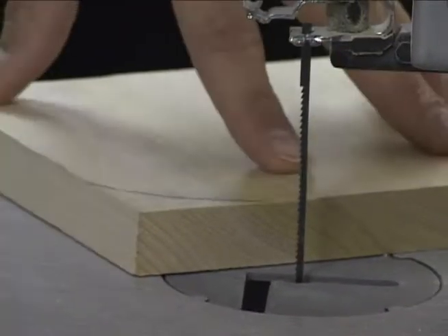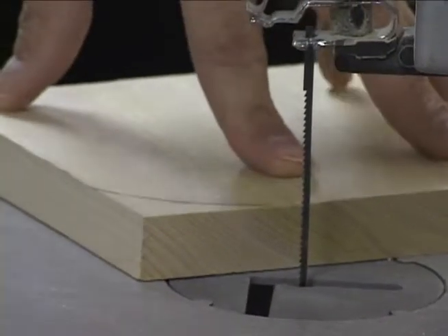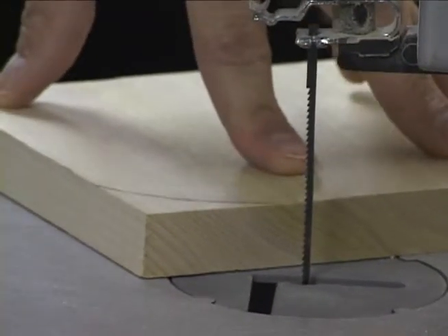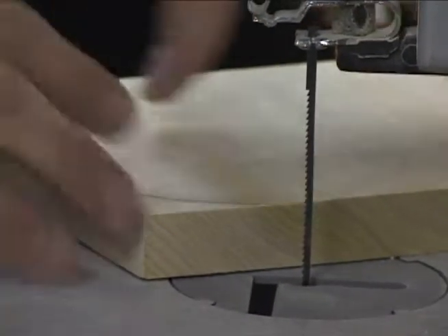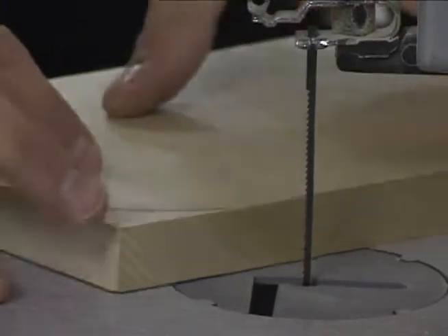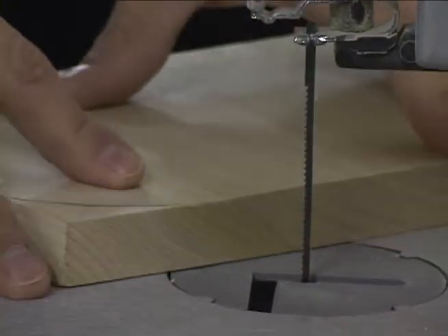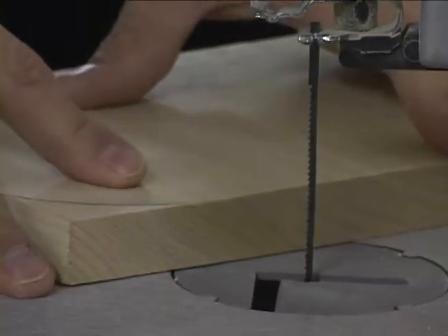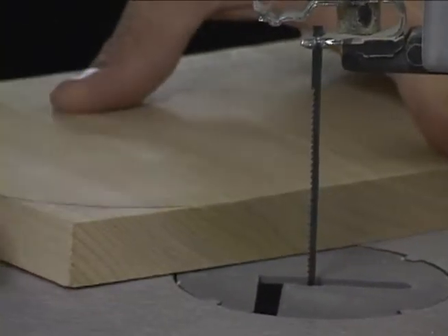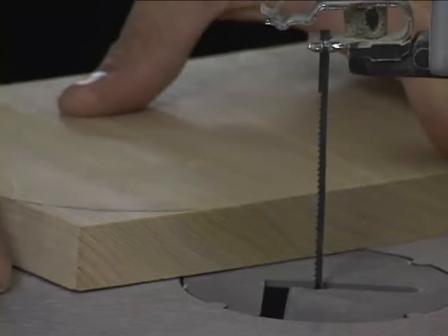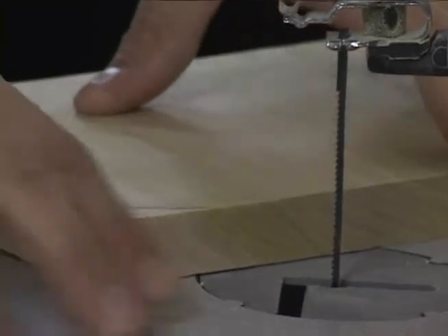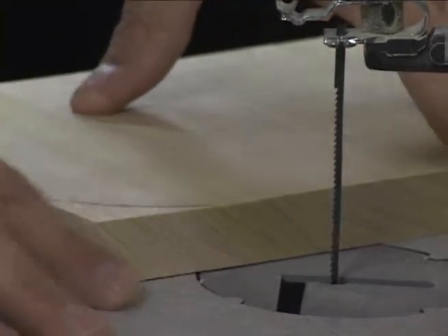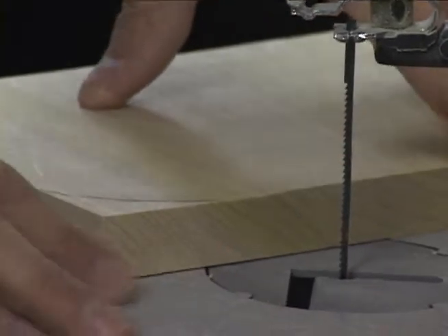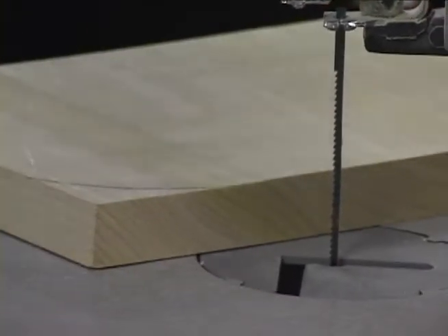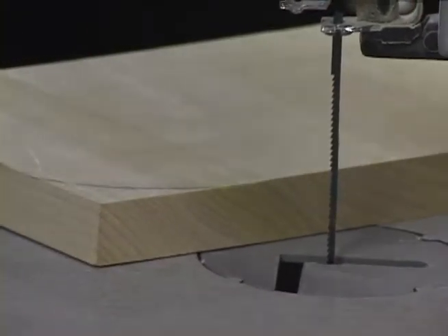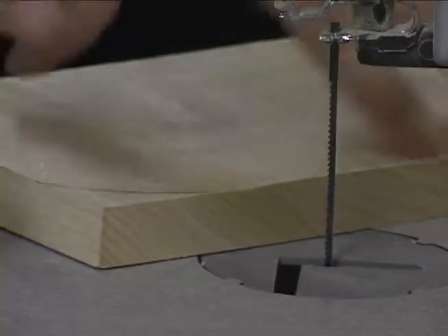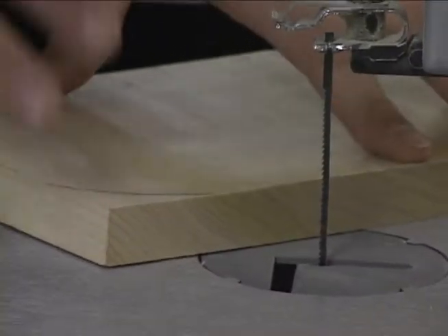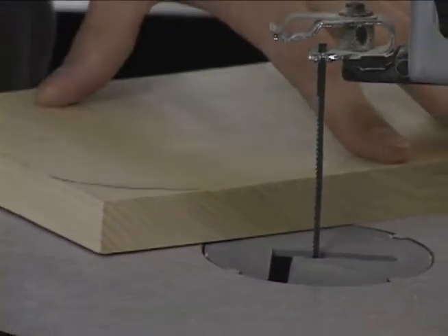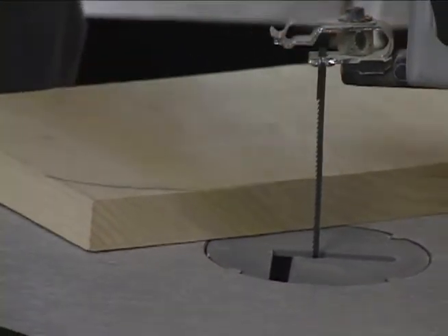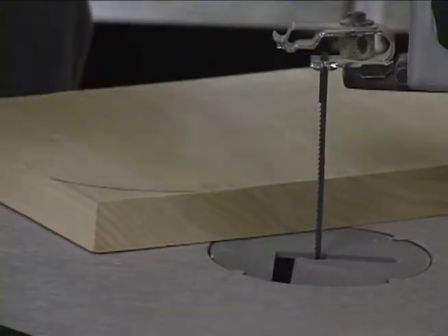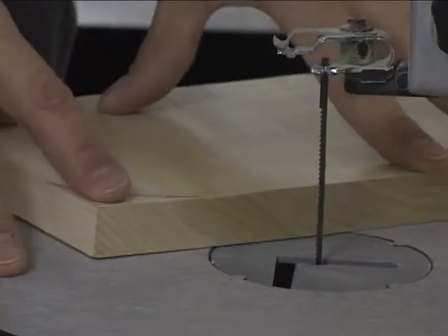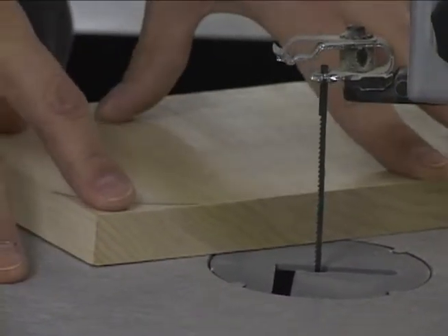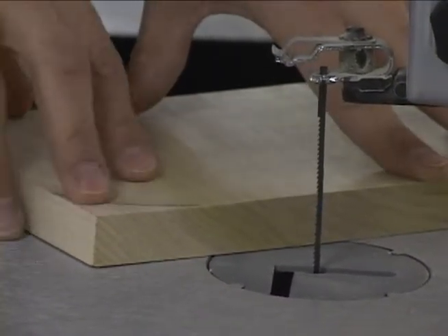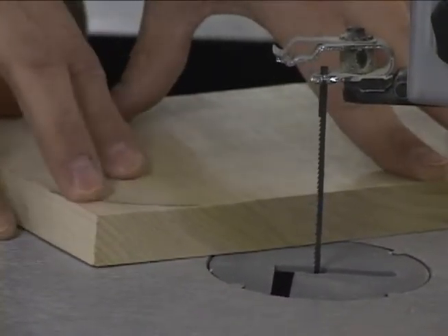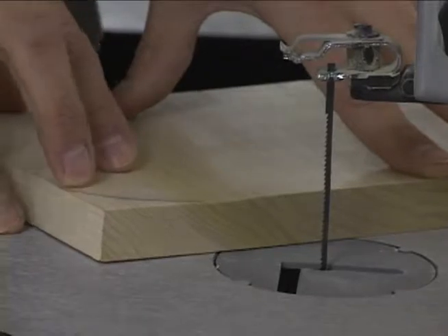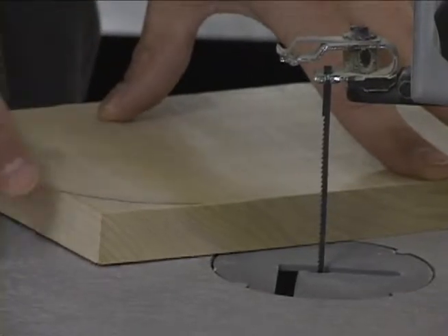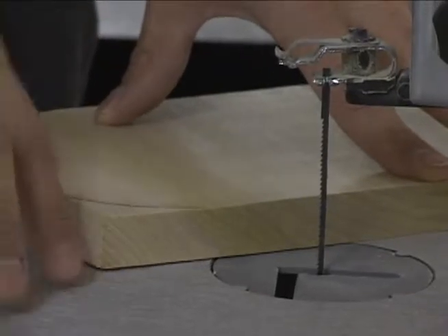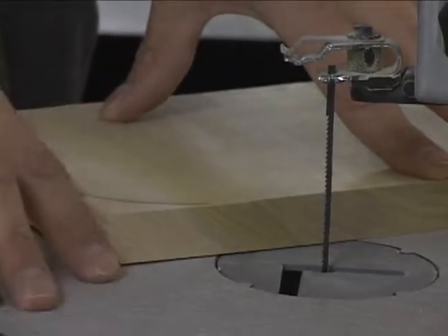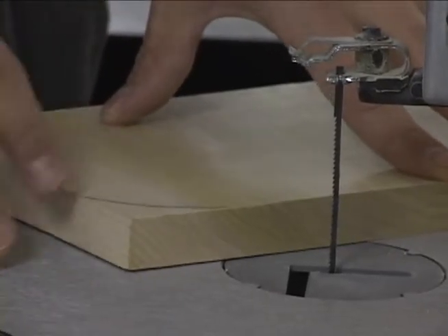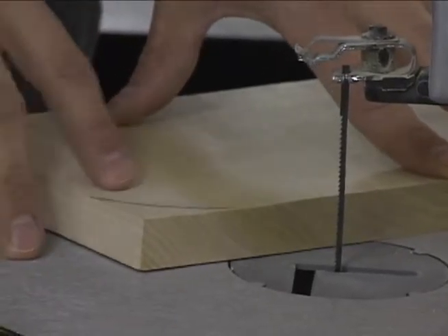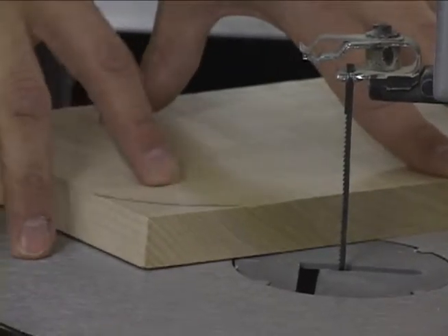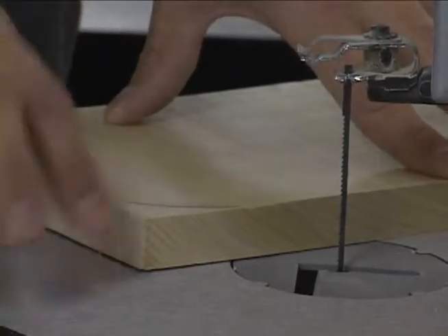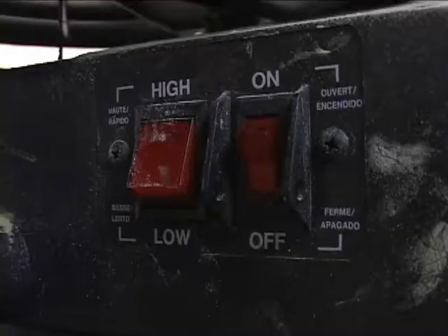The next thing you want to do is make sure that you hold this down against the table. That's pretty much the standard rule with any of these machines — make sure you keep it securely pushing up against the table.